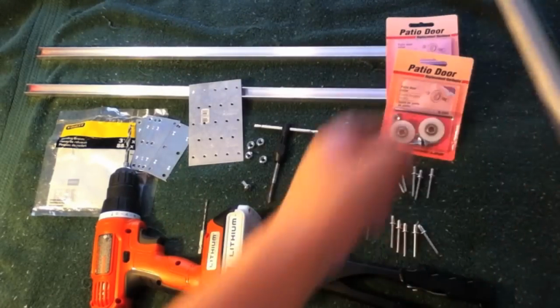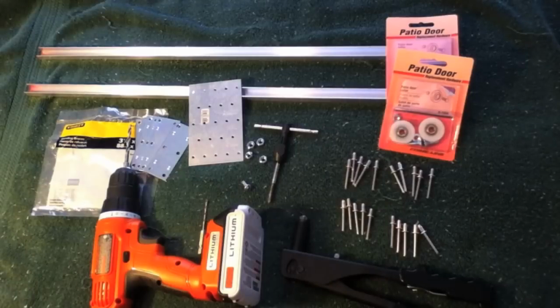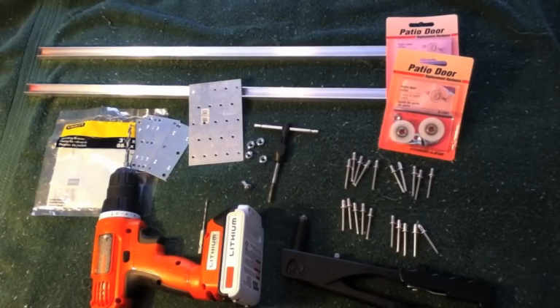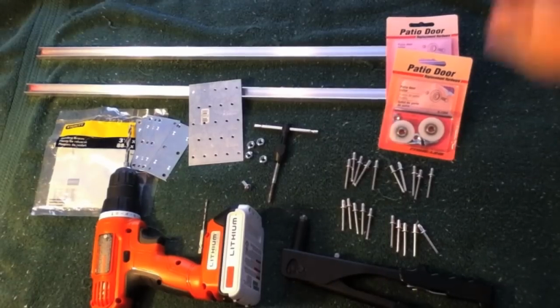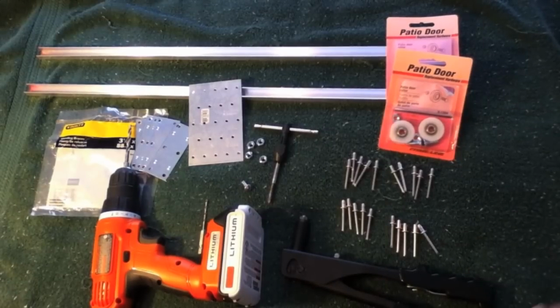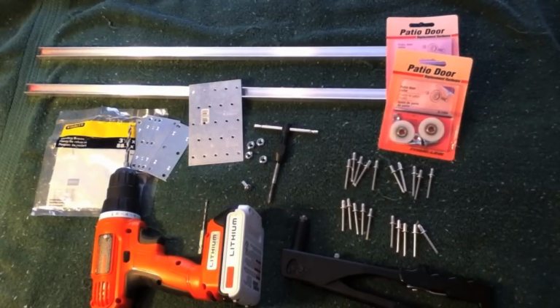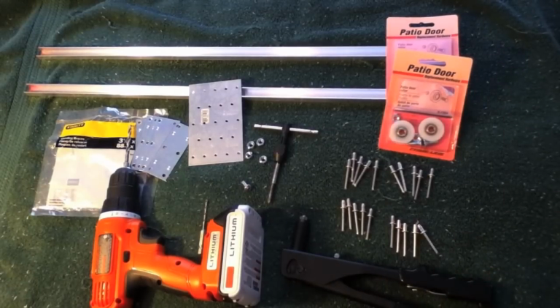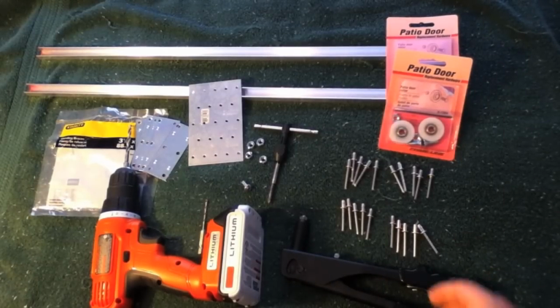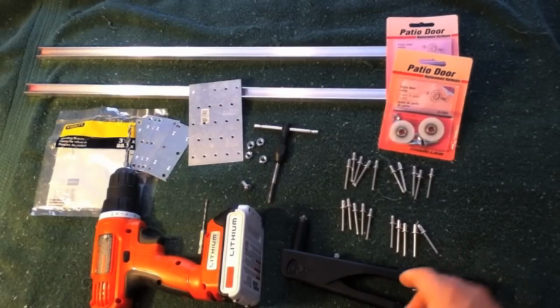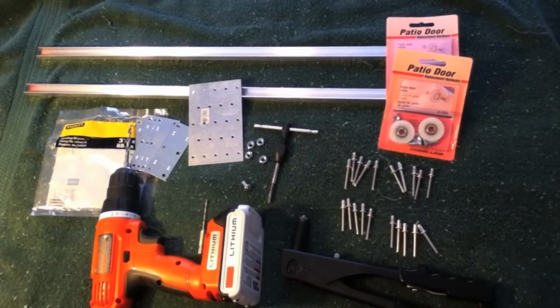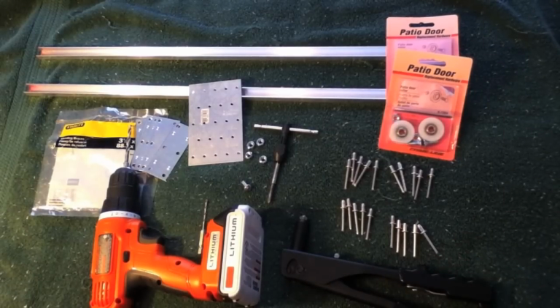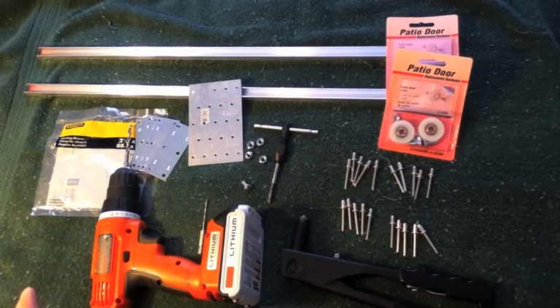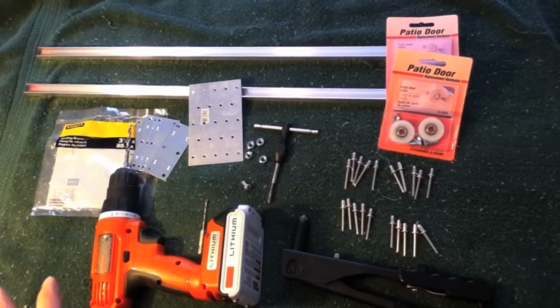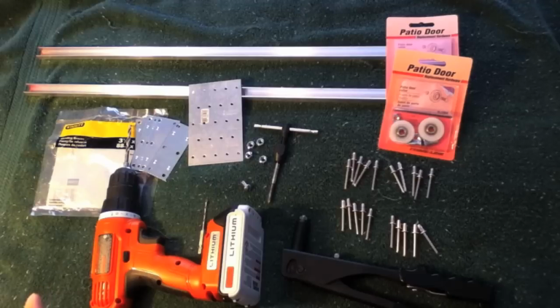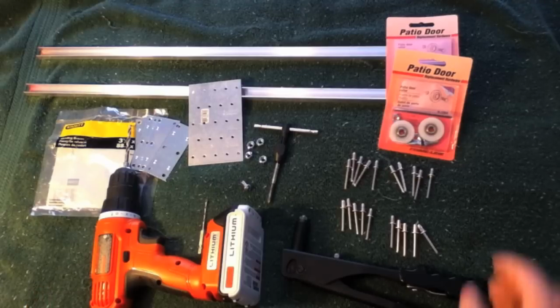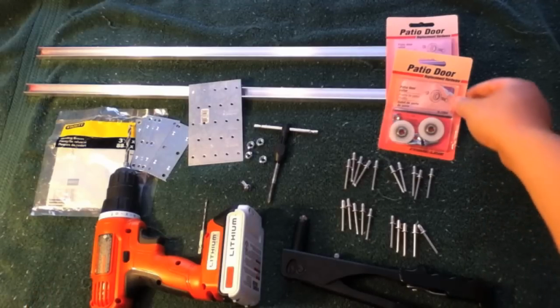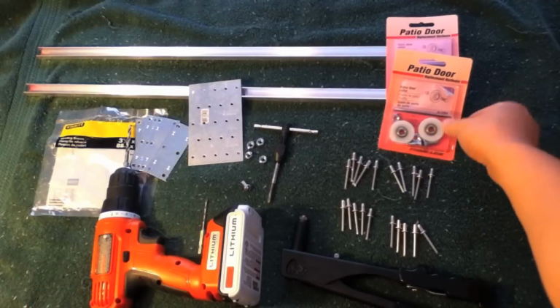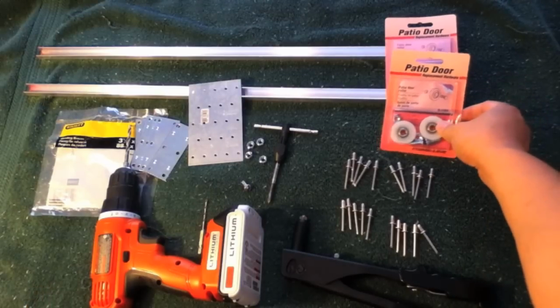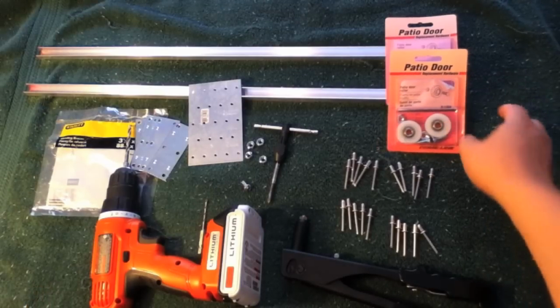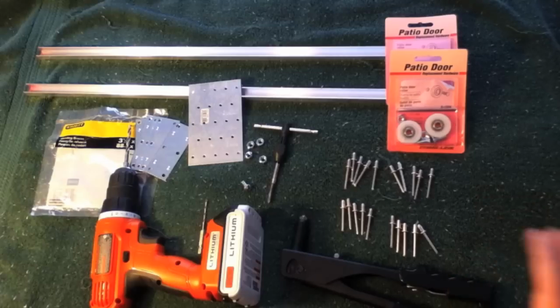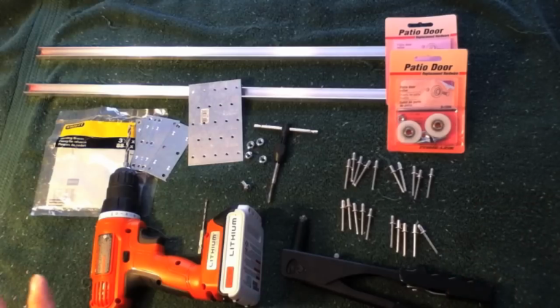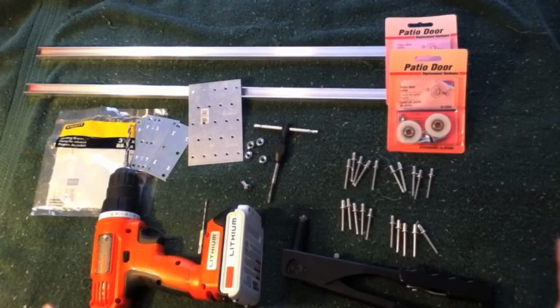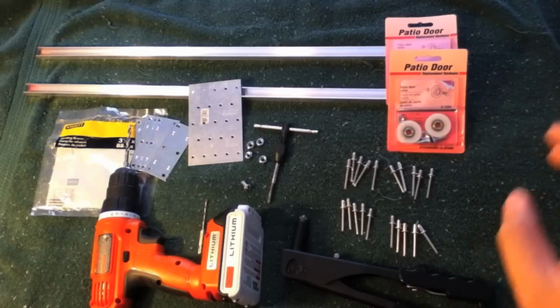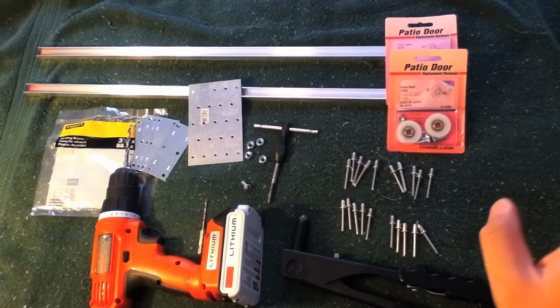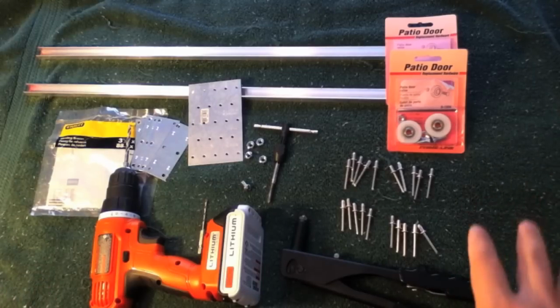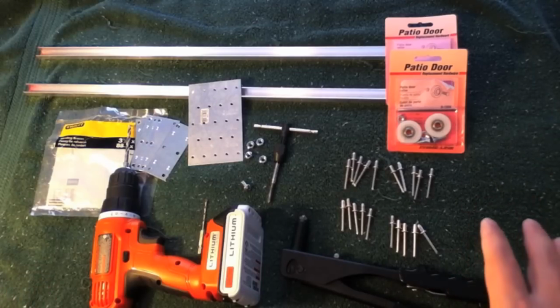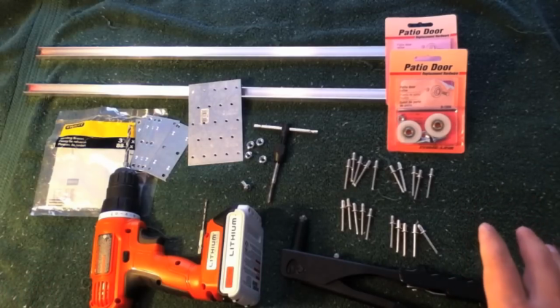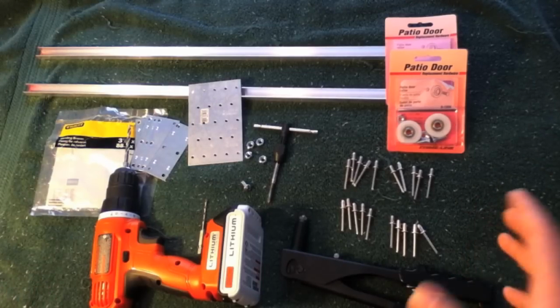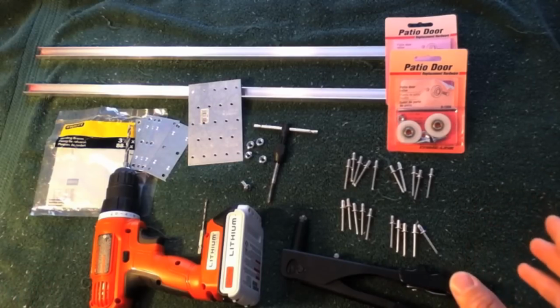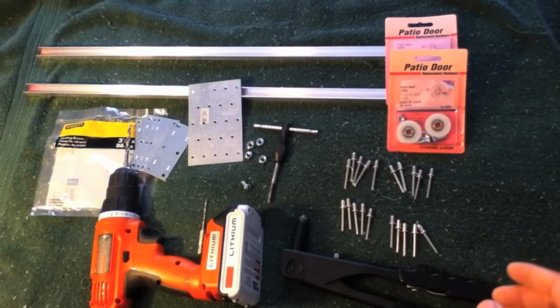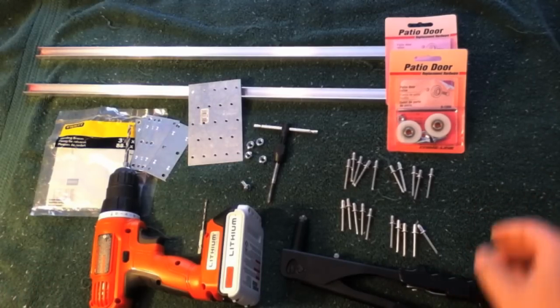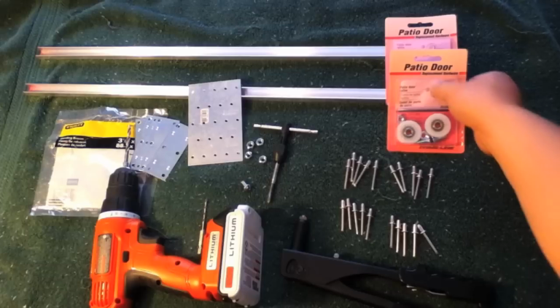First, let's take a look at the parts you're going to need. I've put a listing of everything in the description below. You're going to need to go to two different places — most parts you can get at Home Depot, and the rest you'll need to get at Lowe's.